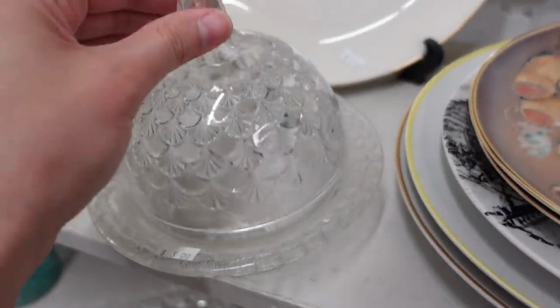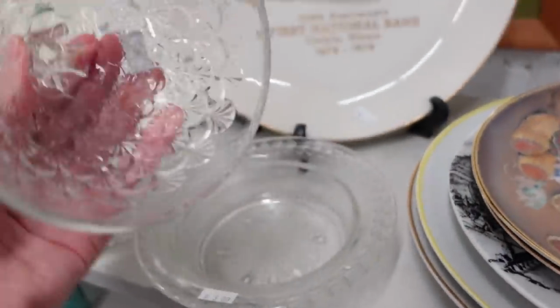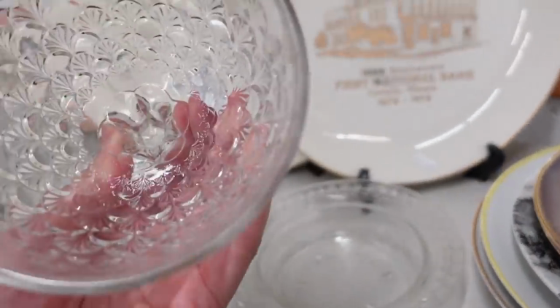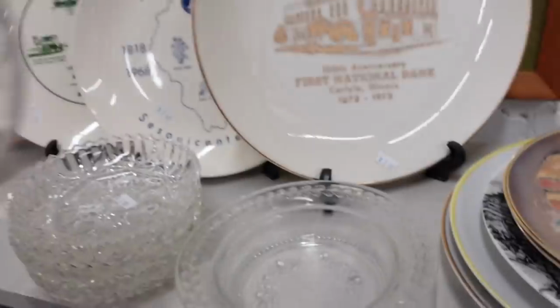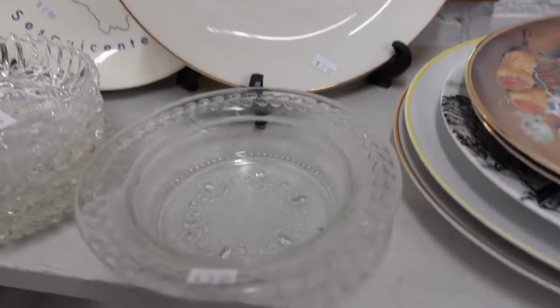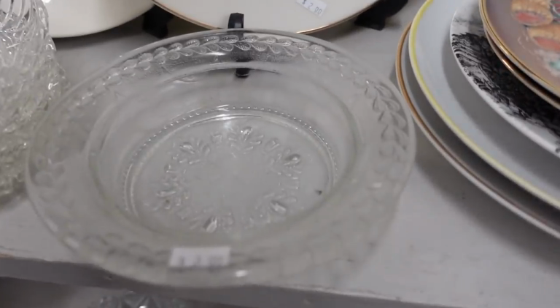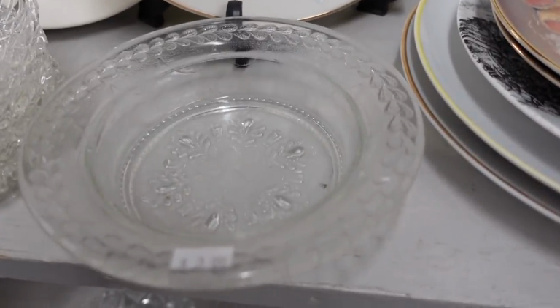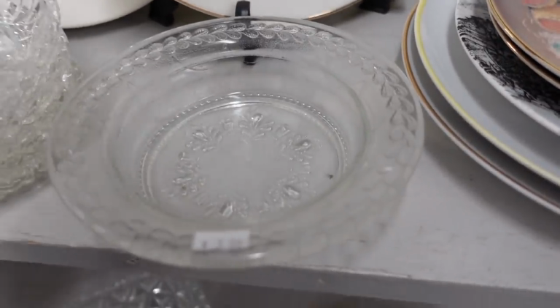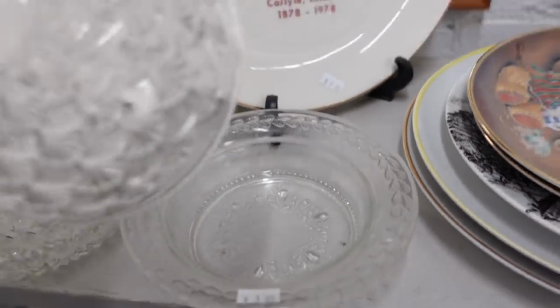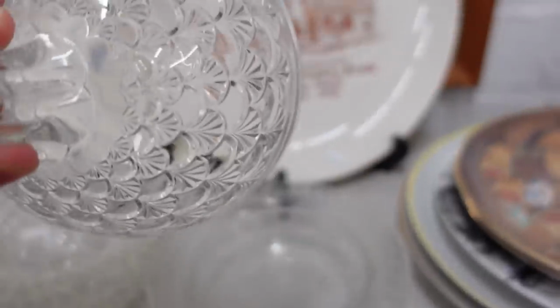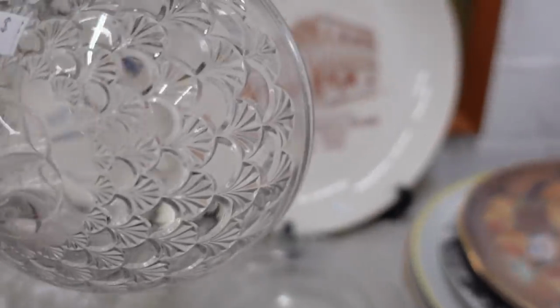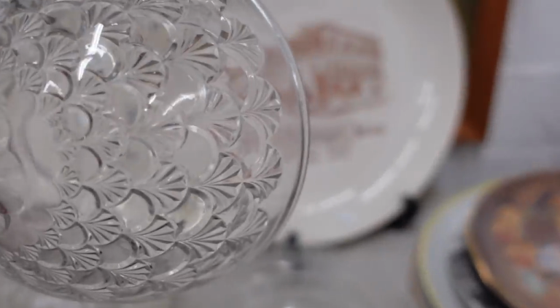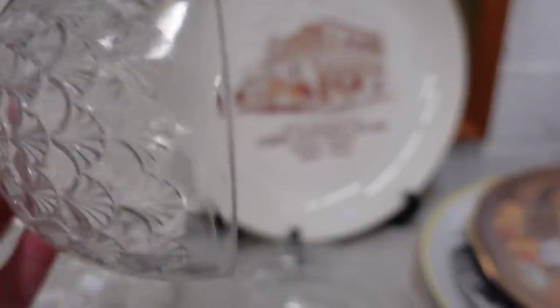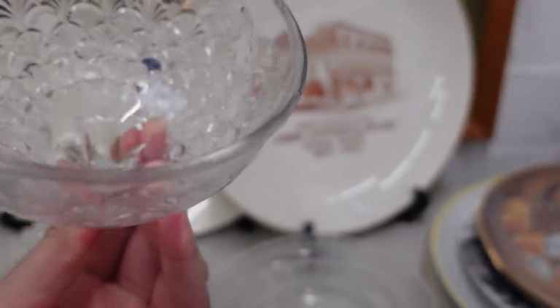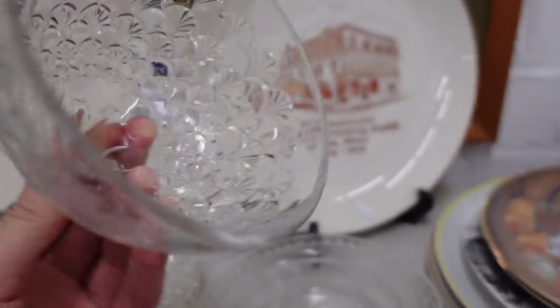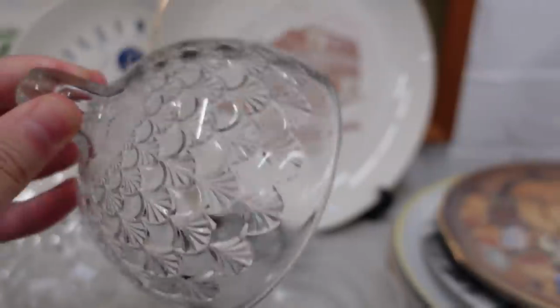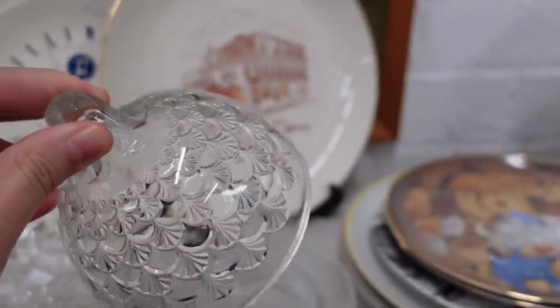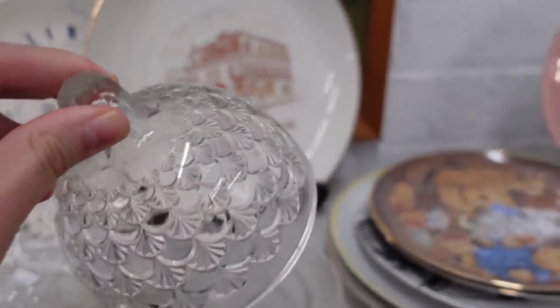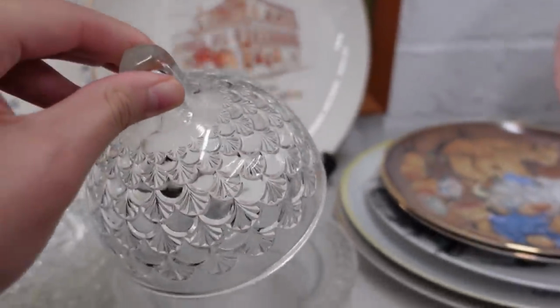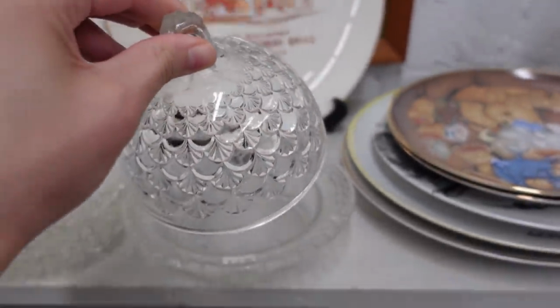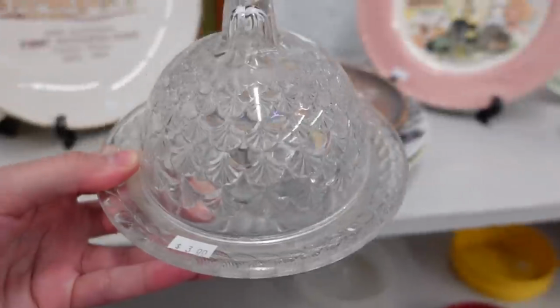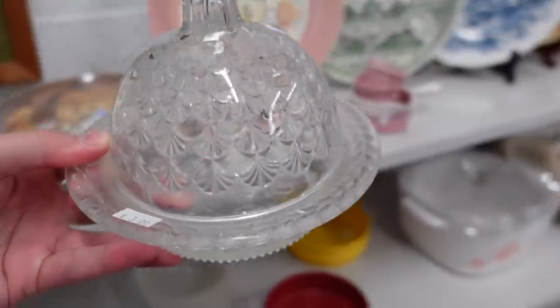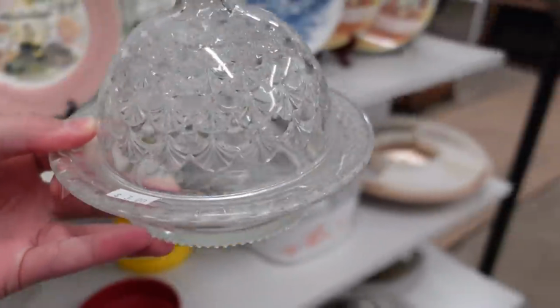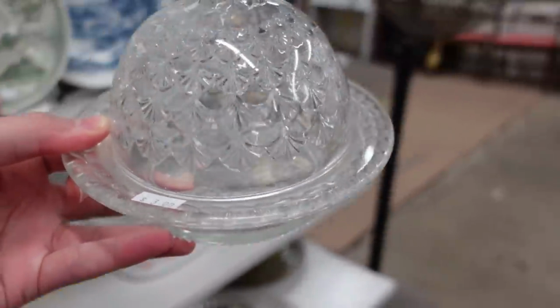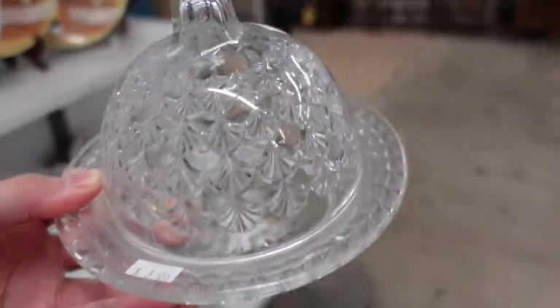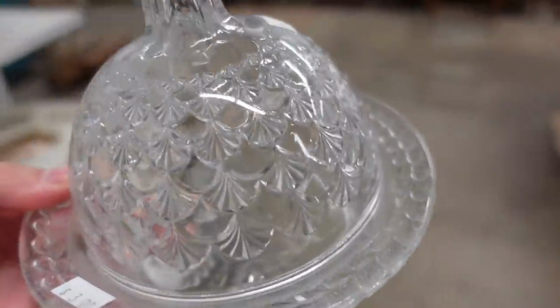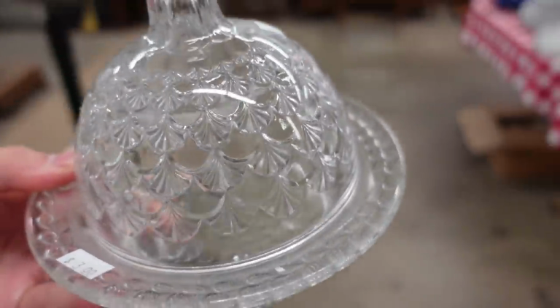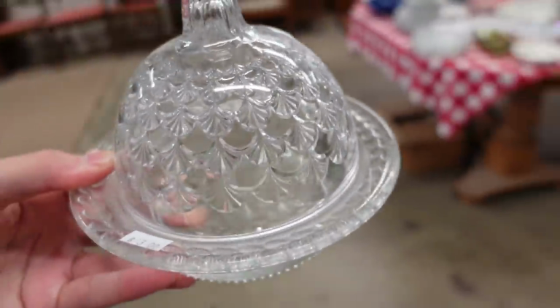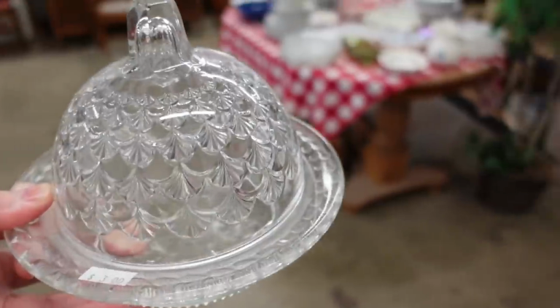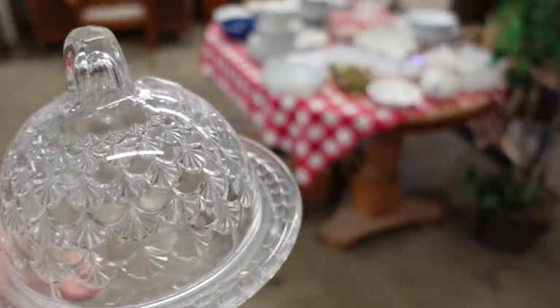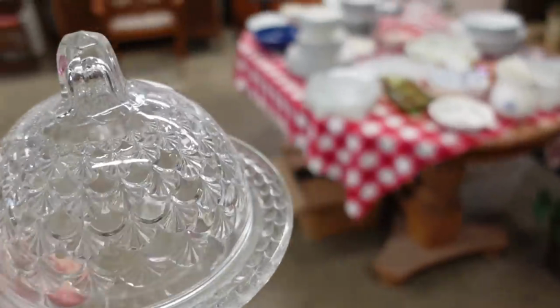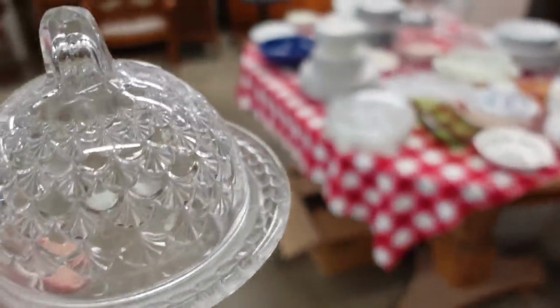That's a pretty butter dish. I really like you. Yeah, I'm gonna get that — it's nice. It's a butter ball dish by the way; you put your butter in it.